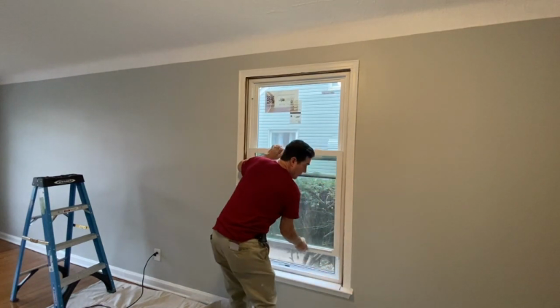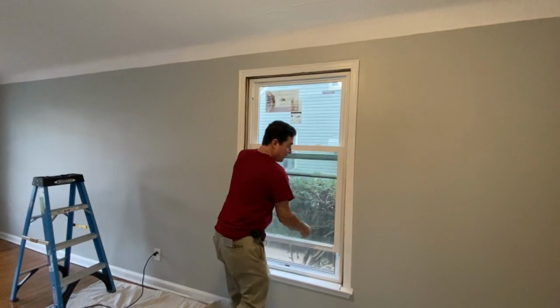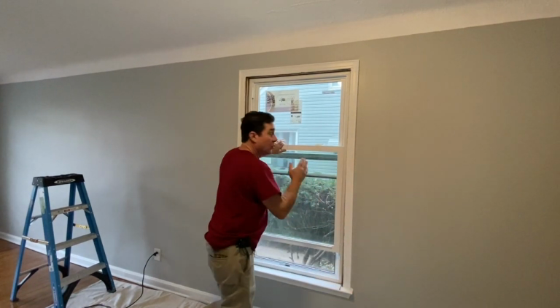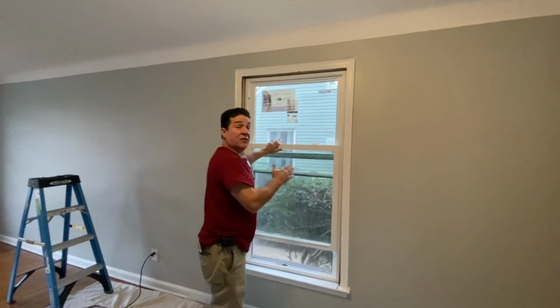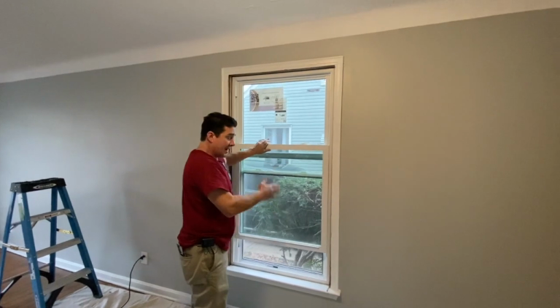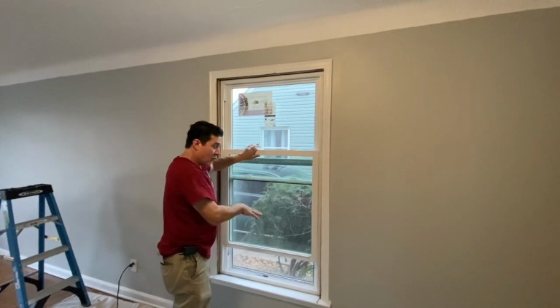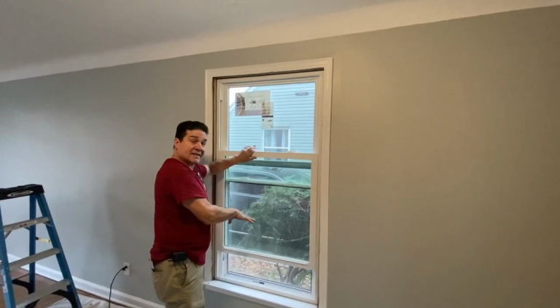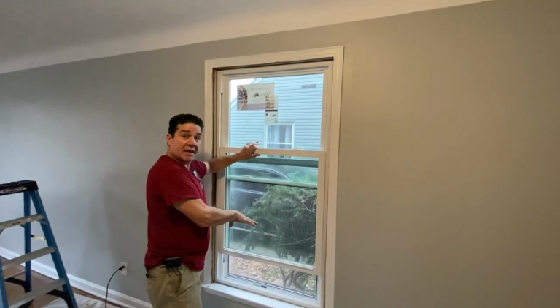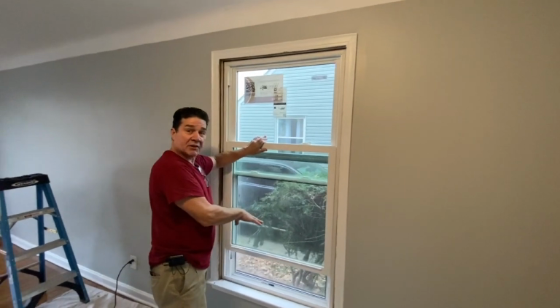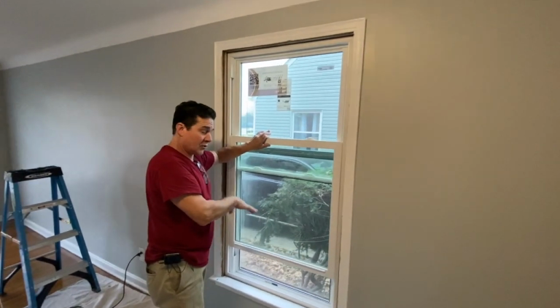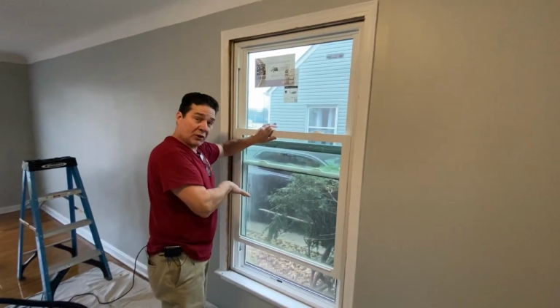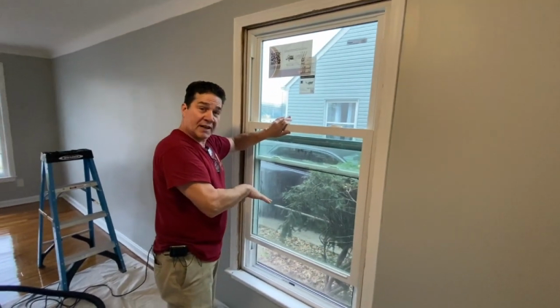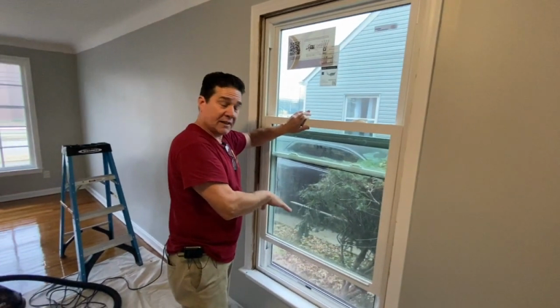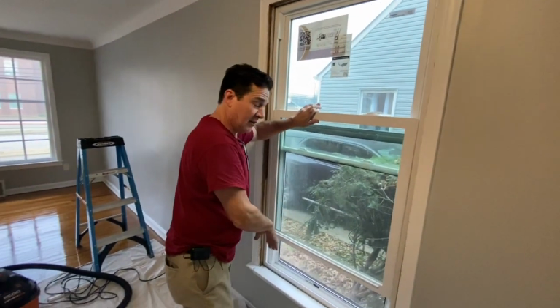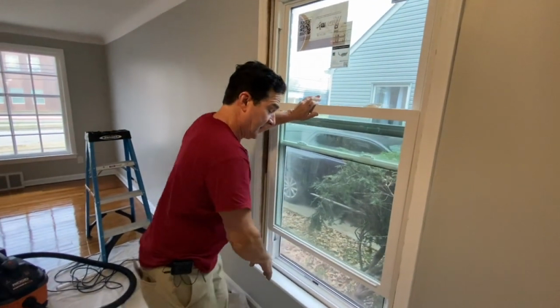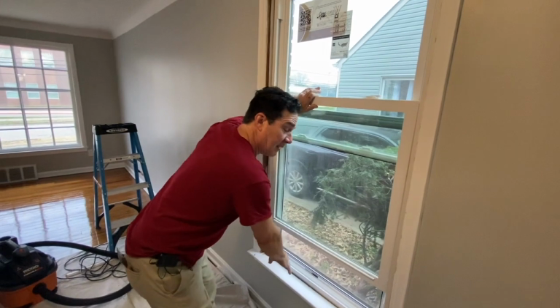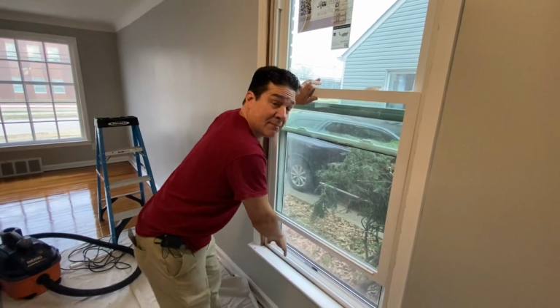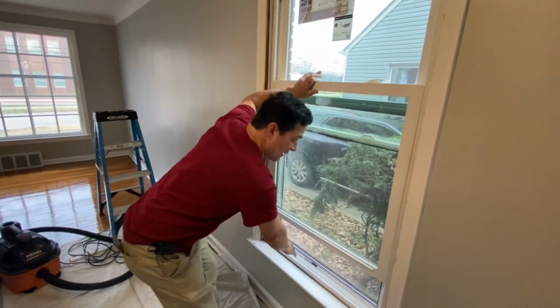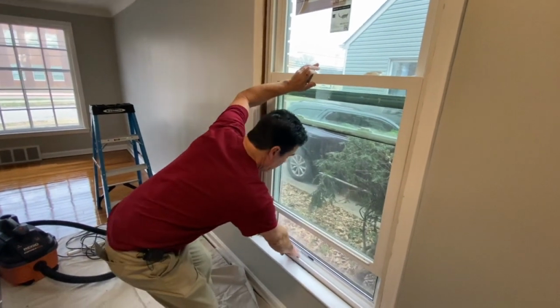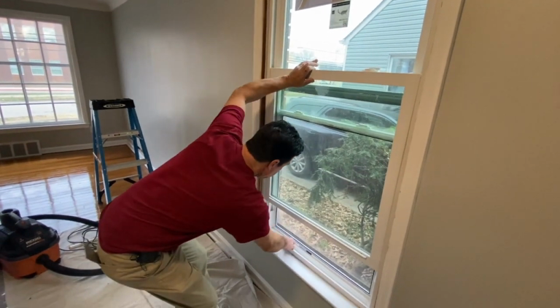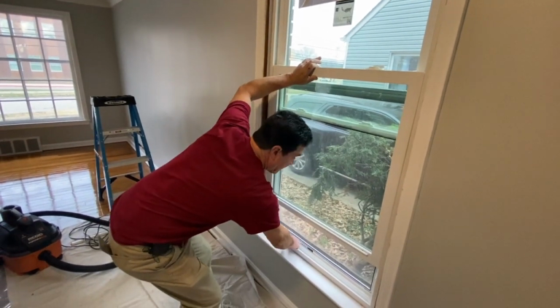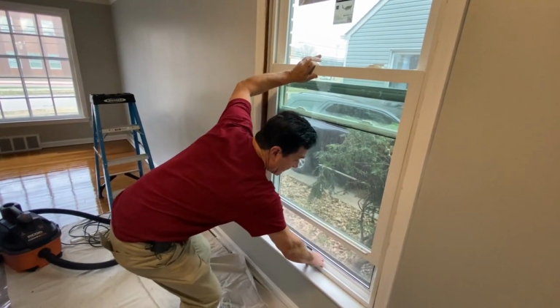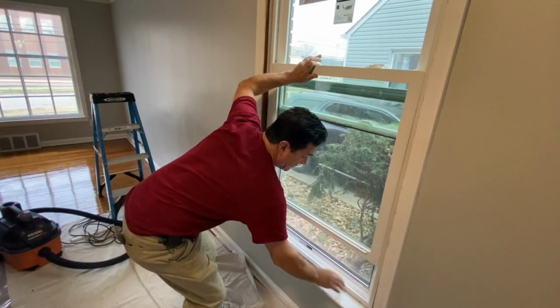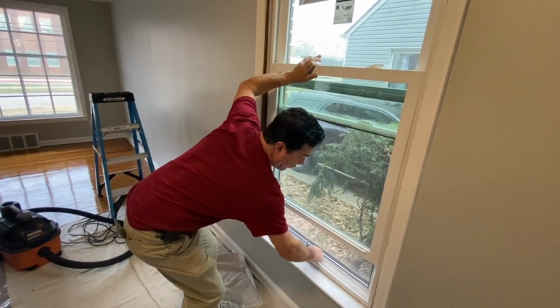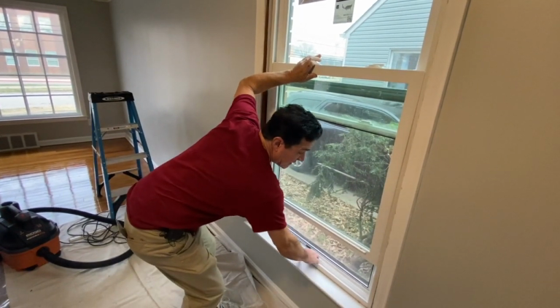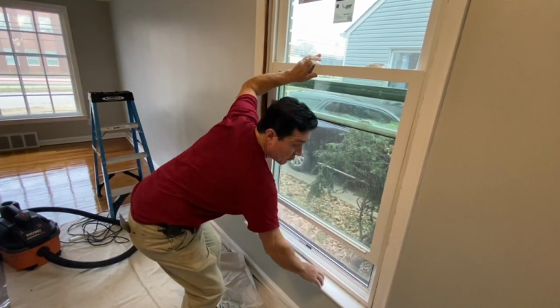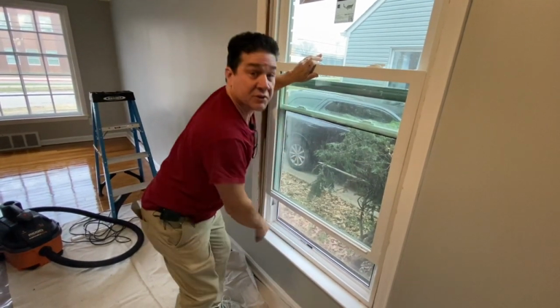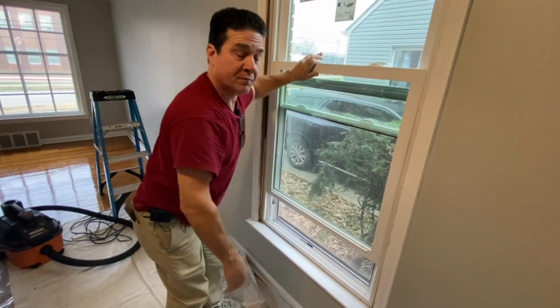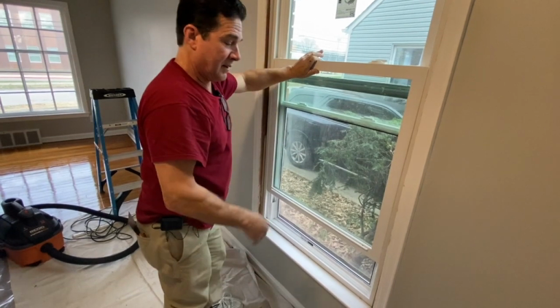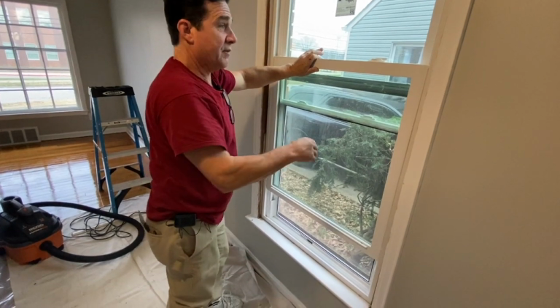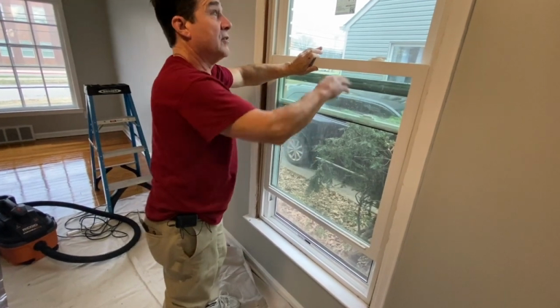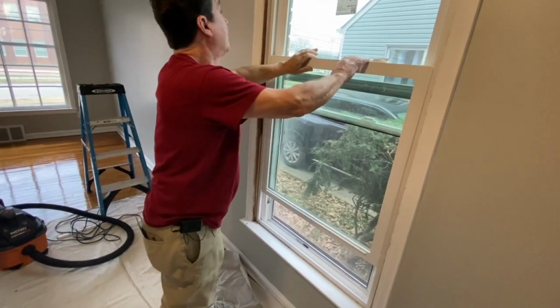The window fit right in, right on top of that insulation, so I've got a good, nice, tight seal on the bottom. I'm going to pull it back tight right to the window frame so that you've got a good fit.